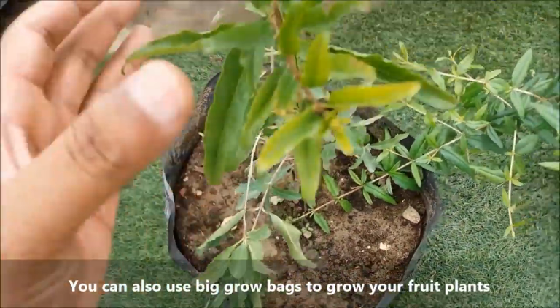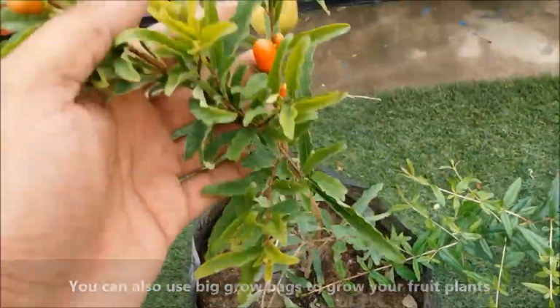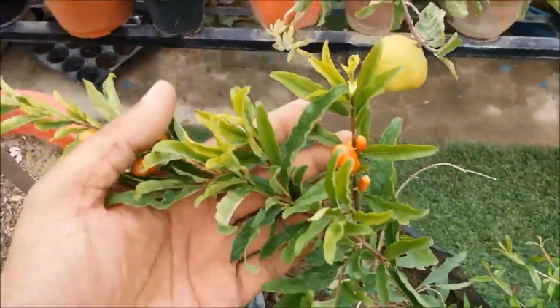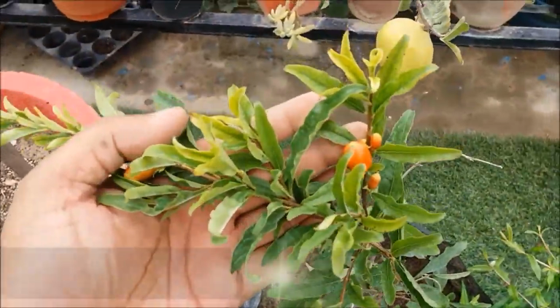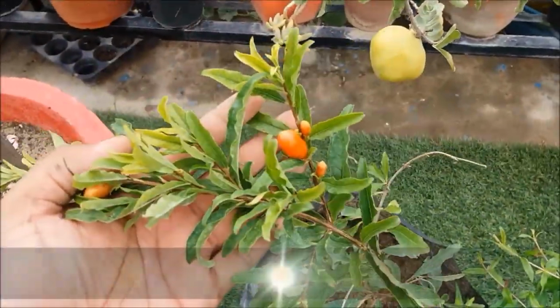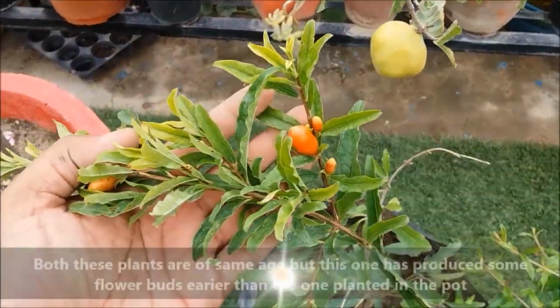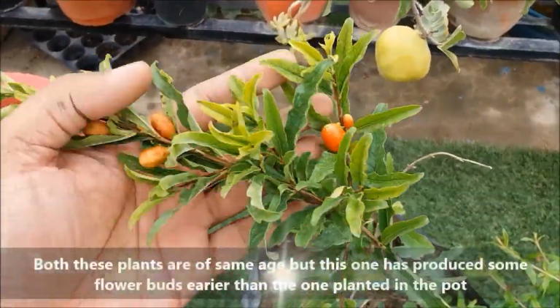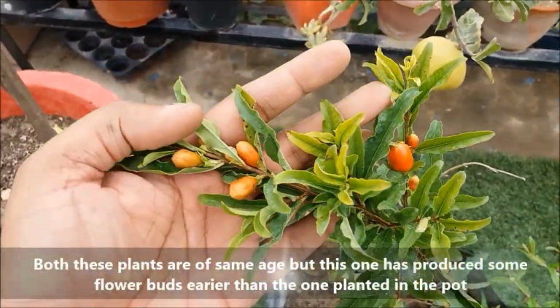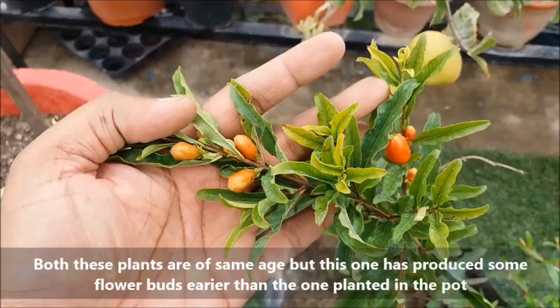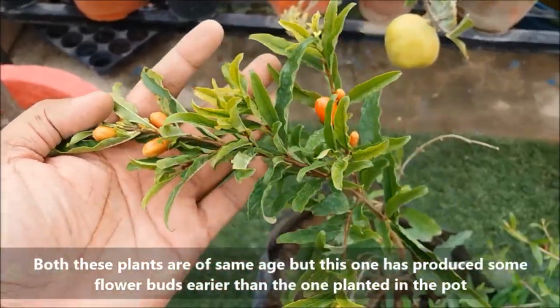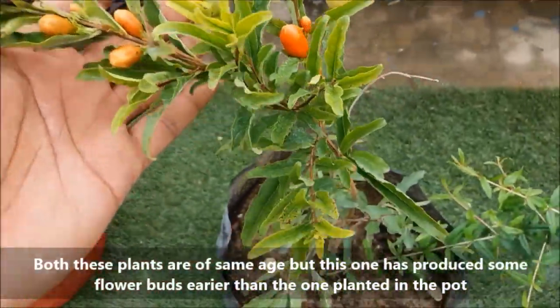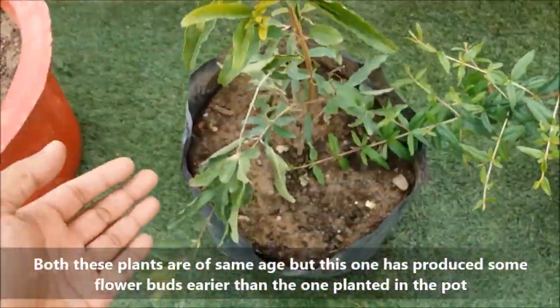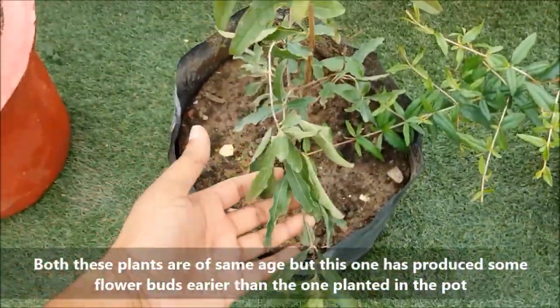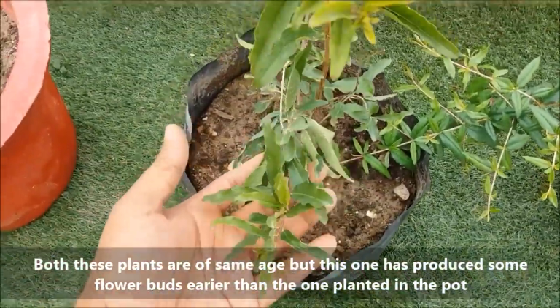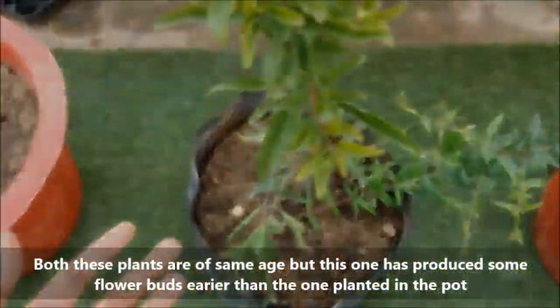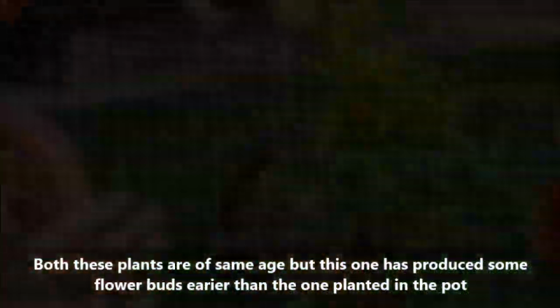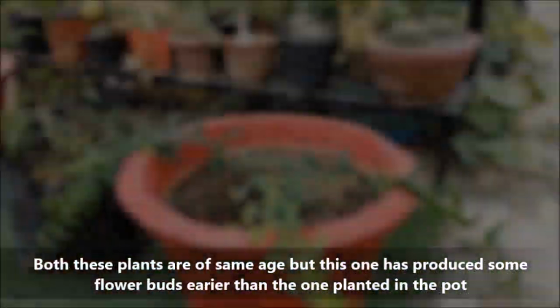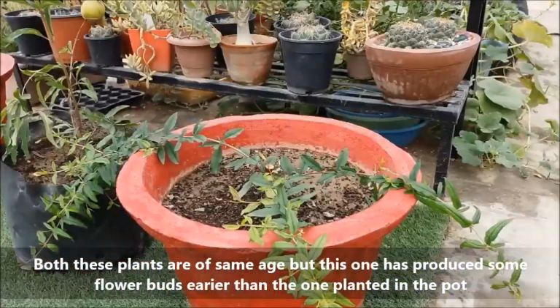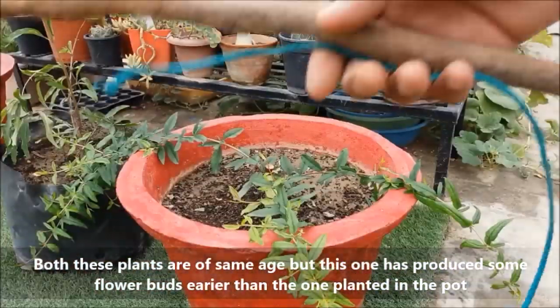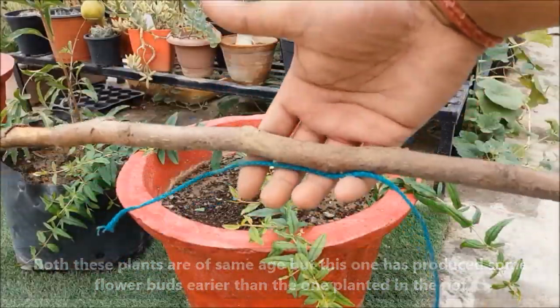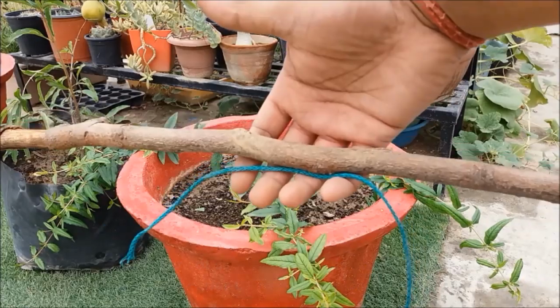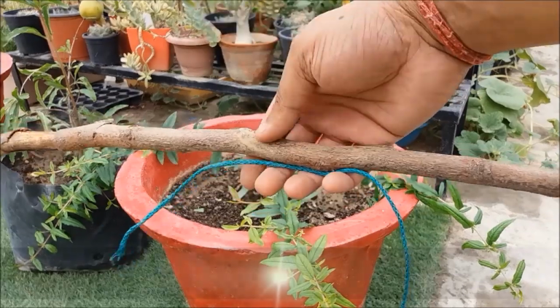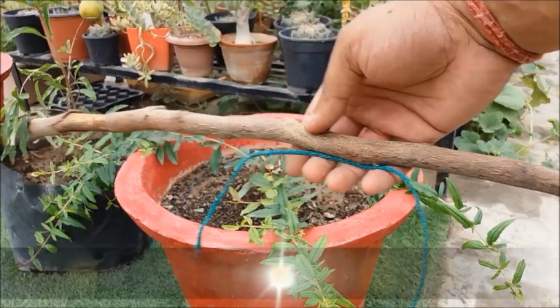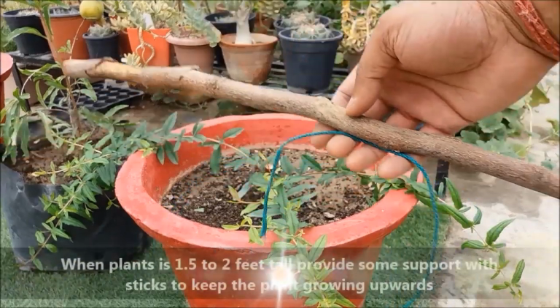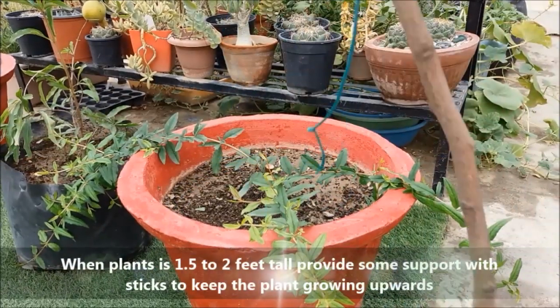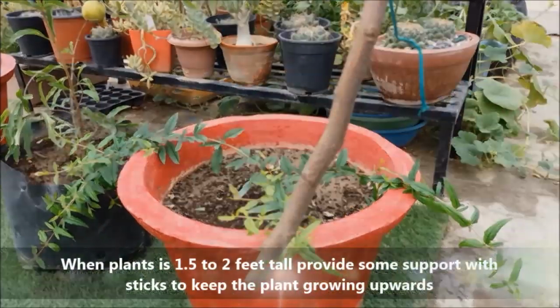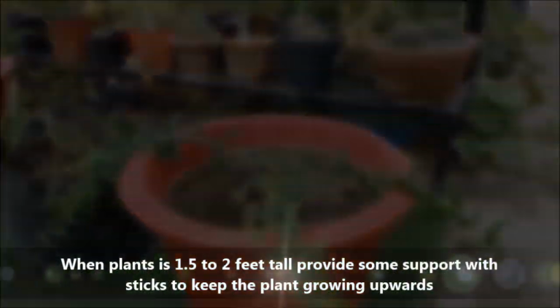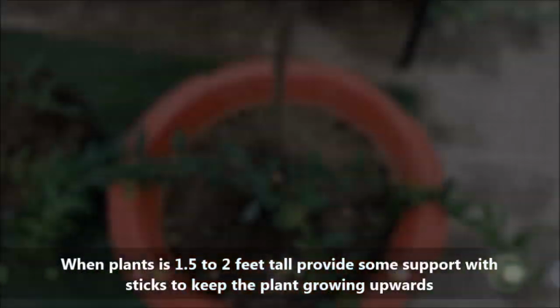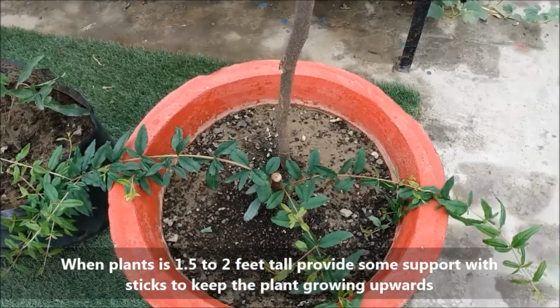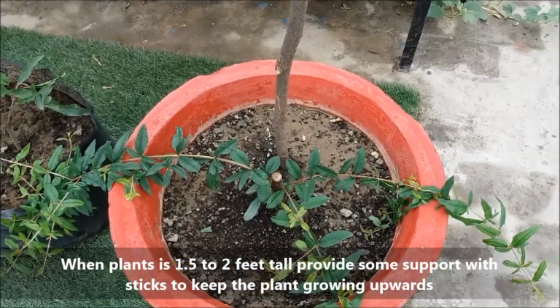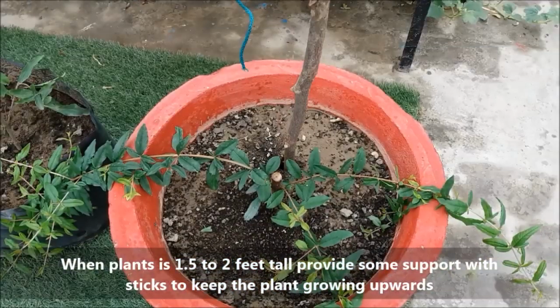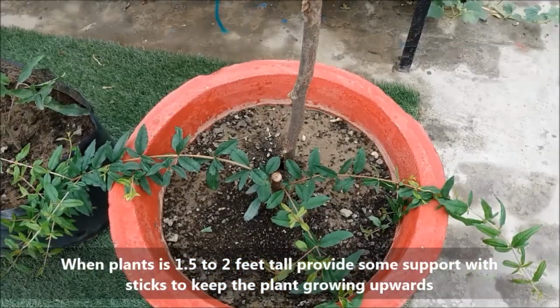Both these plants are of the same age, but this one has produced some flower buds earlier than the one planted in the pot. When the plant is 1.5 to 2 feet tall, provide some support with sticks to keep the plant growing upwards.